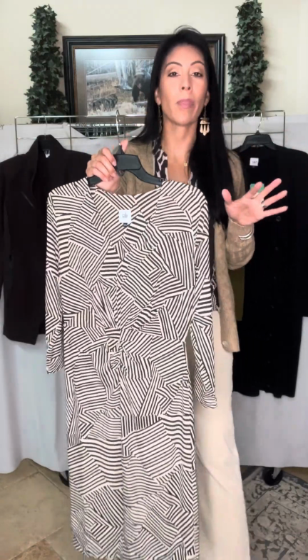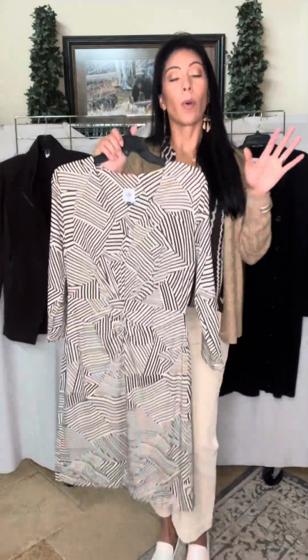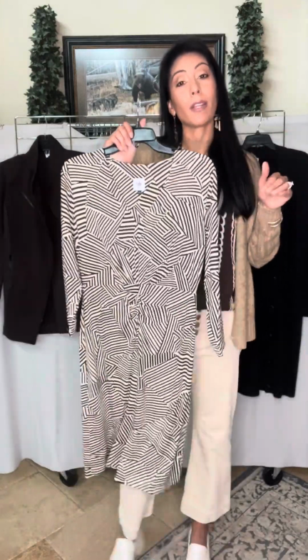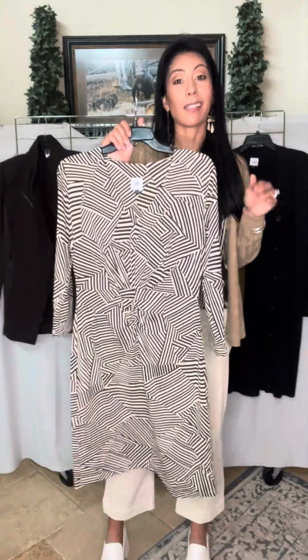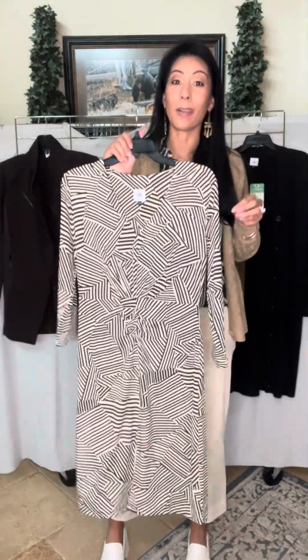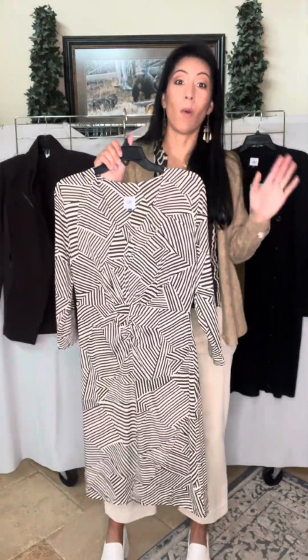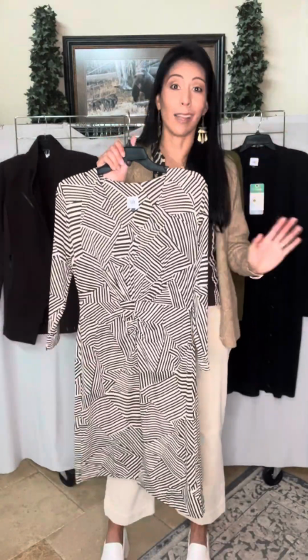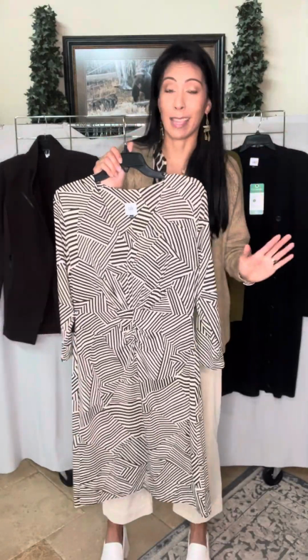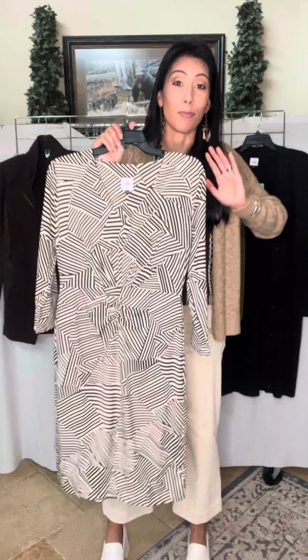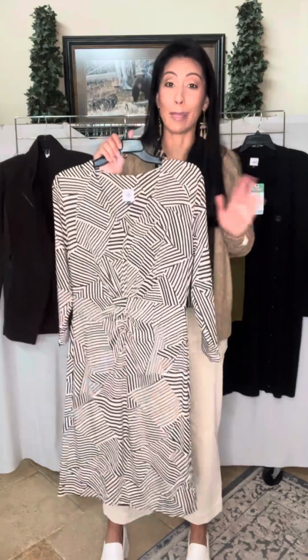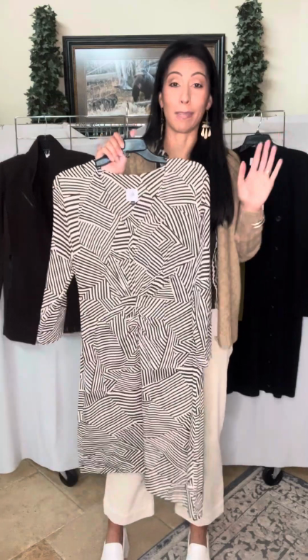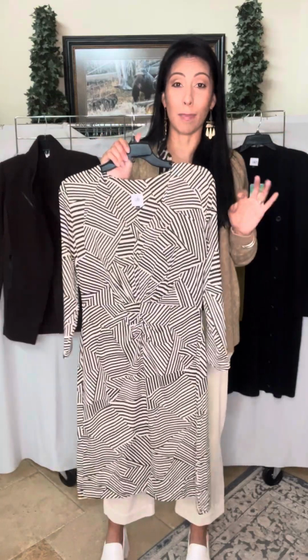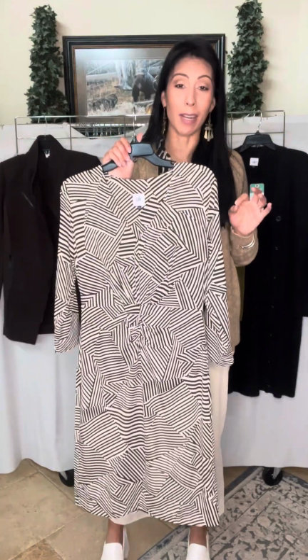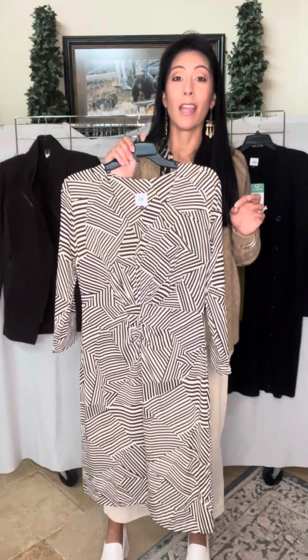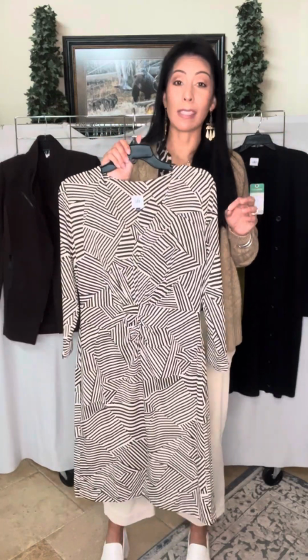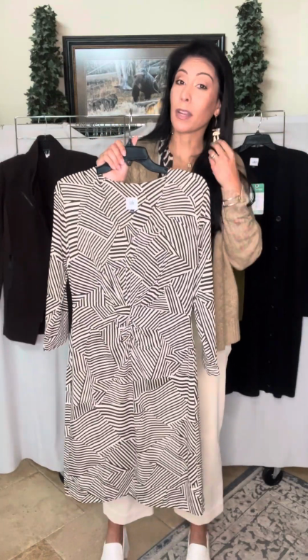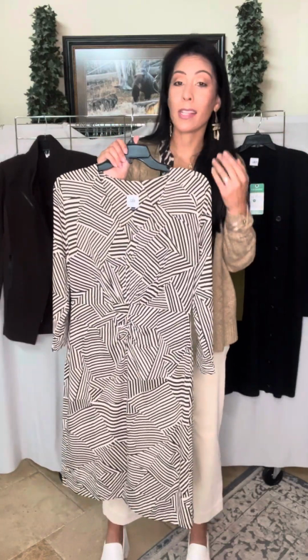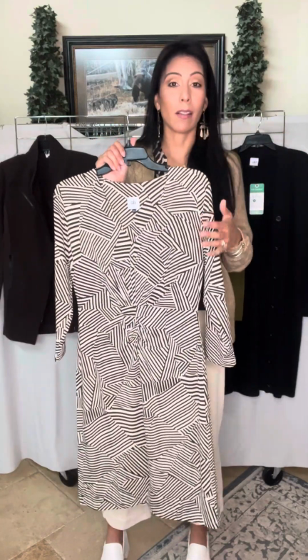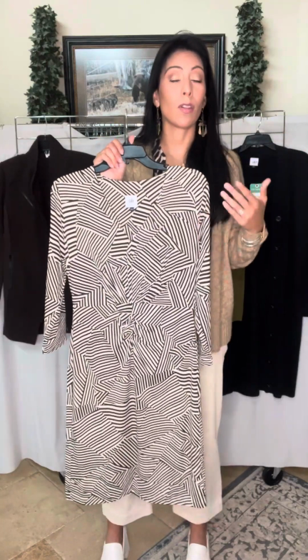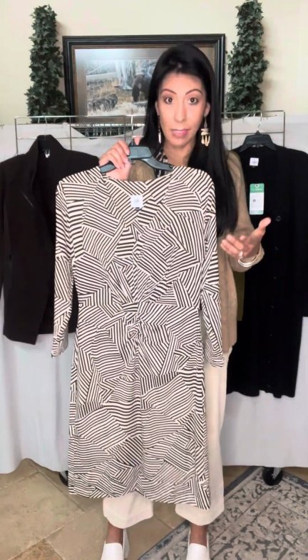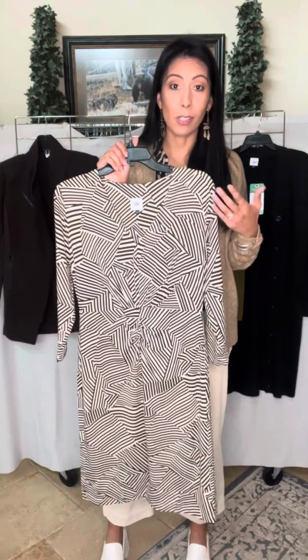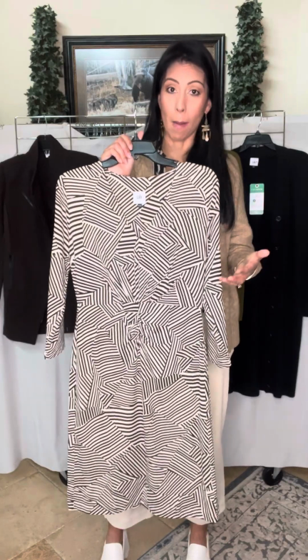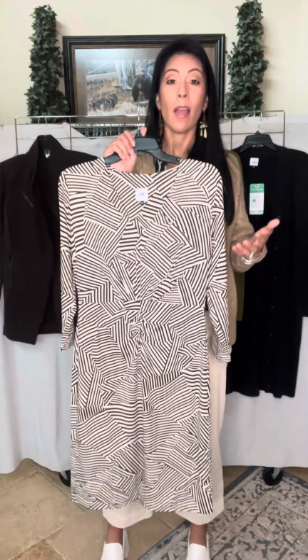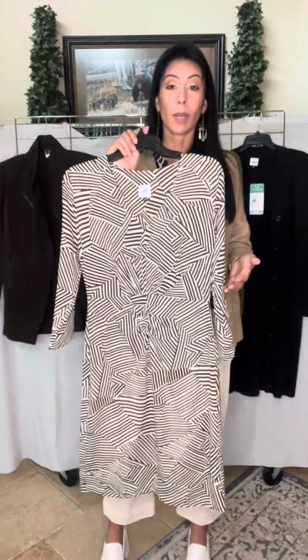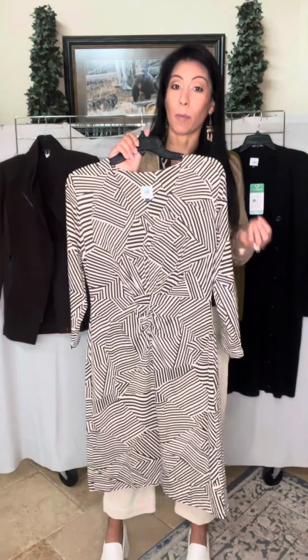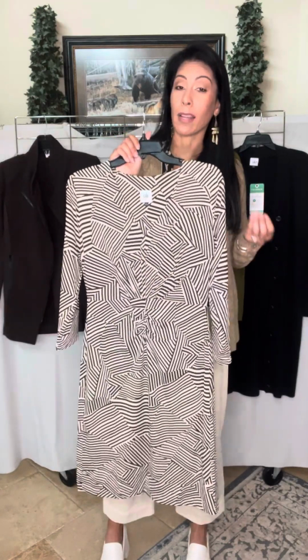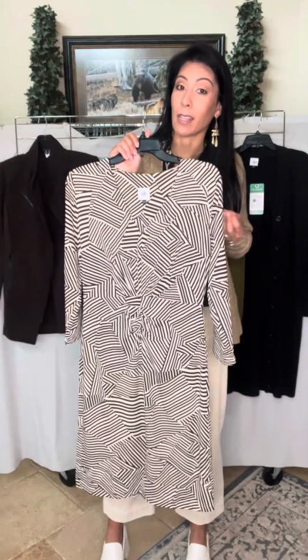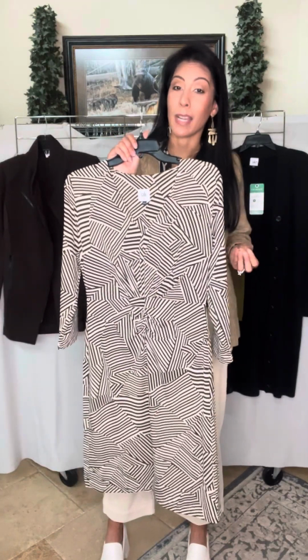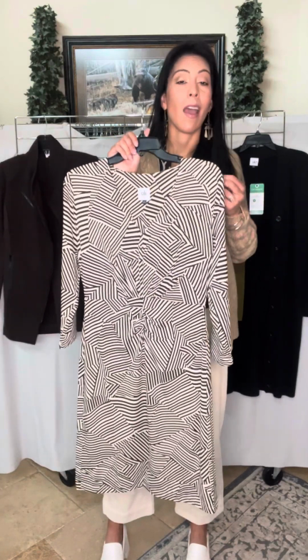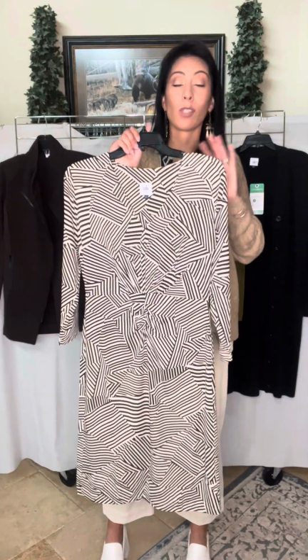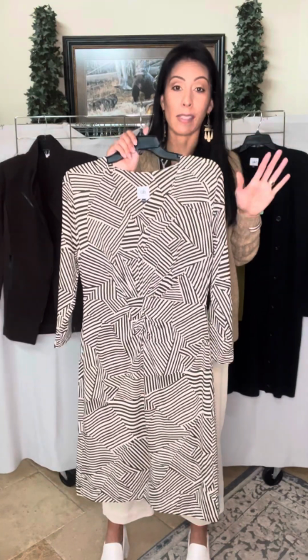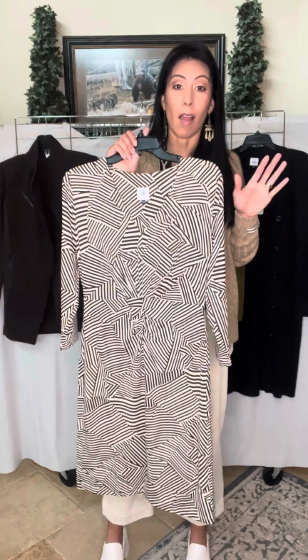What I love about a dress is it's super easy one-and-done dressing — you really don't have to think too much about it. You dress it up with your earrings, your necklace, or a topper. You can wear it with bare legs, with tights, with booties — so many styling options.